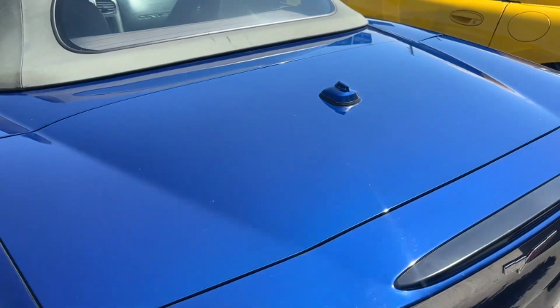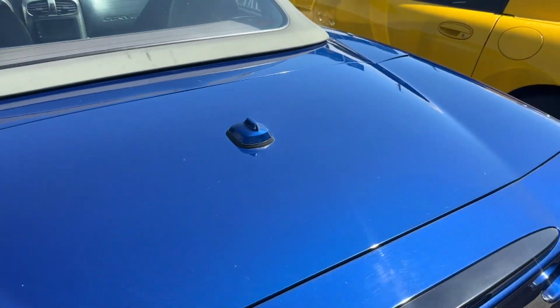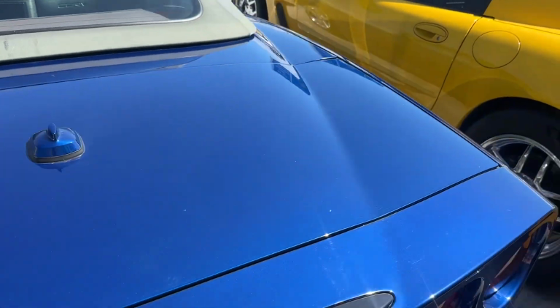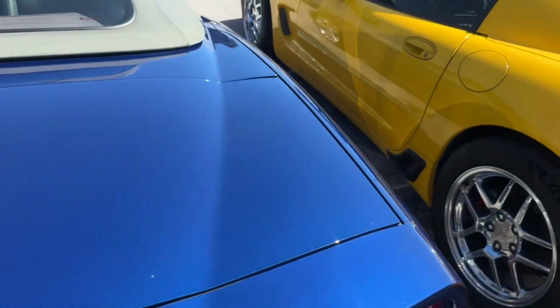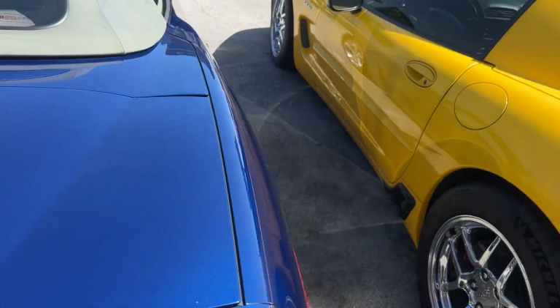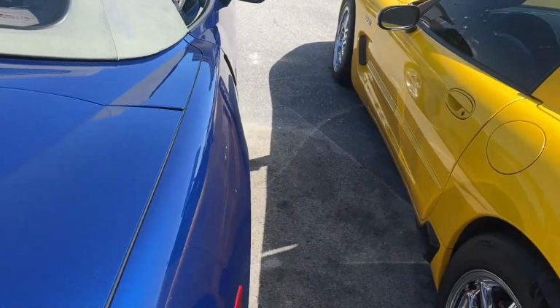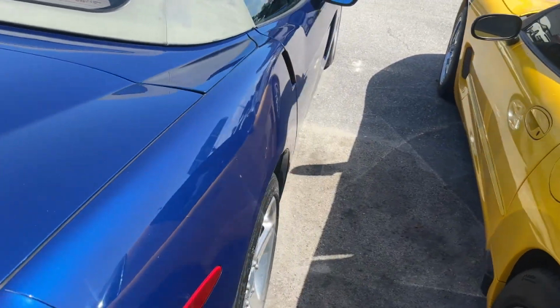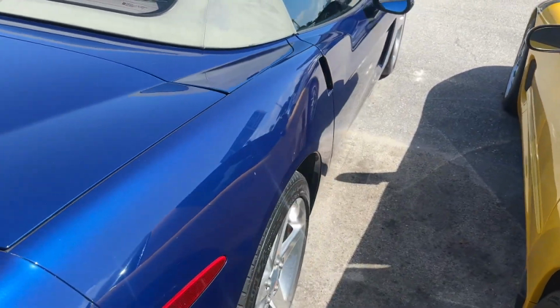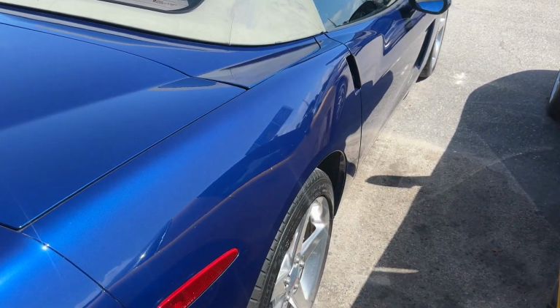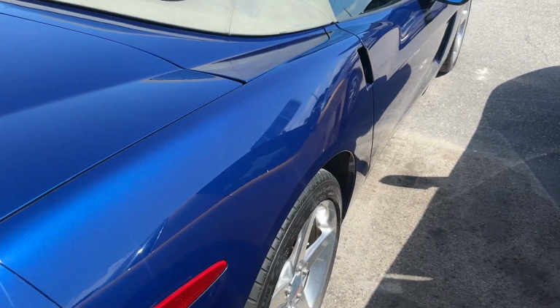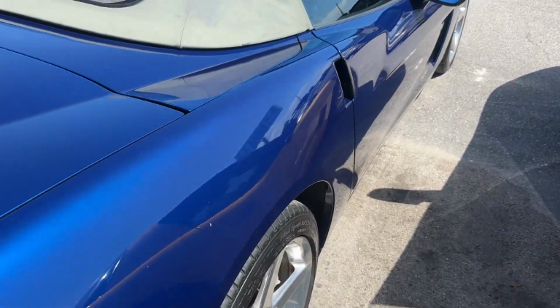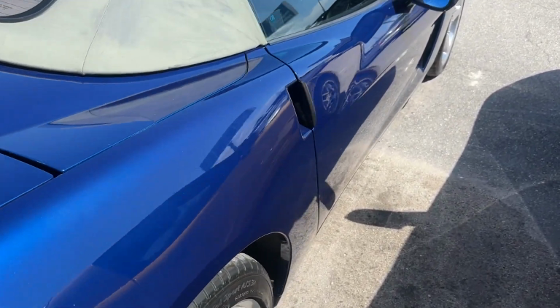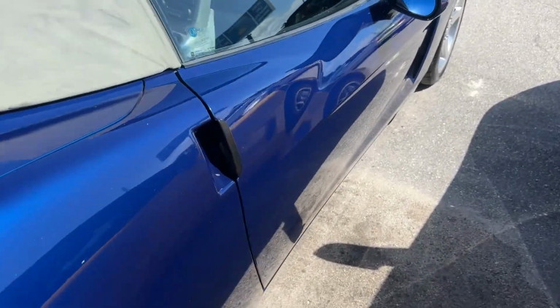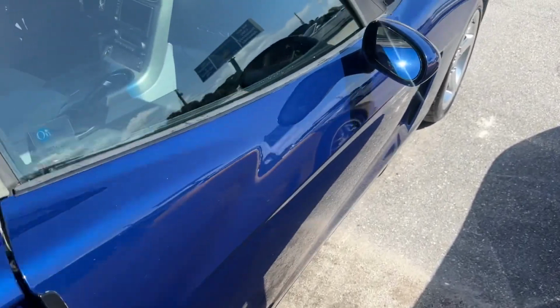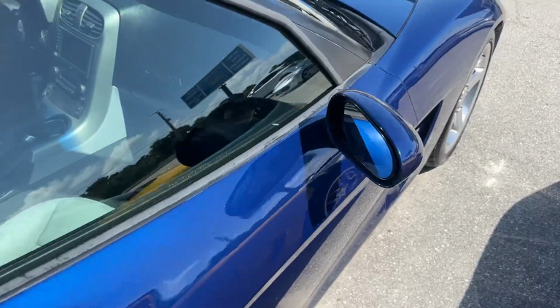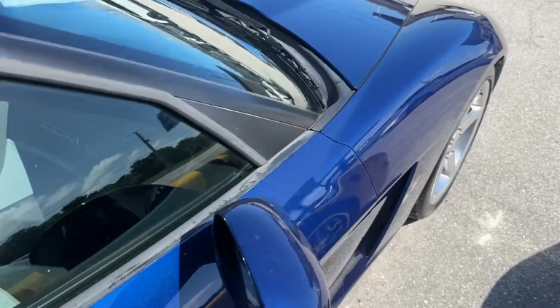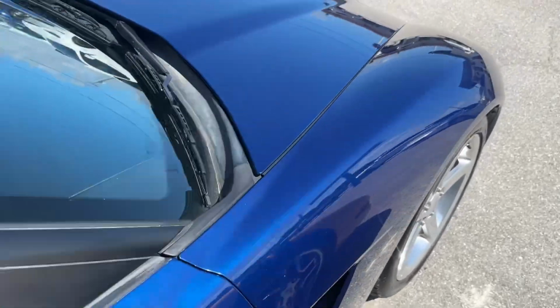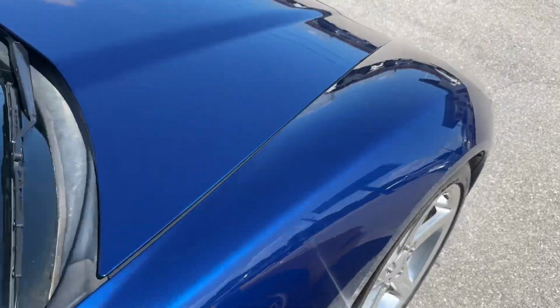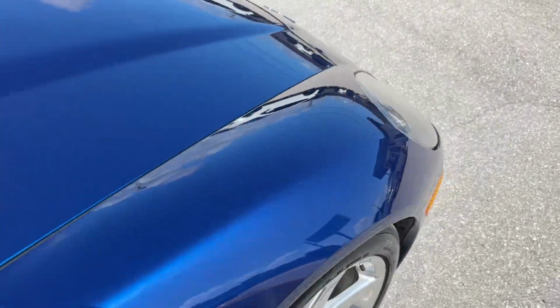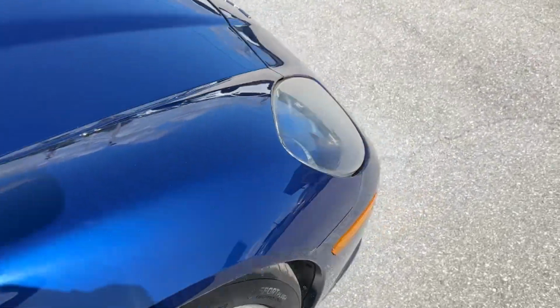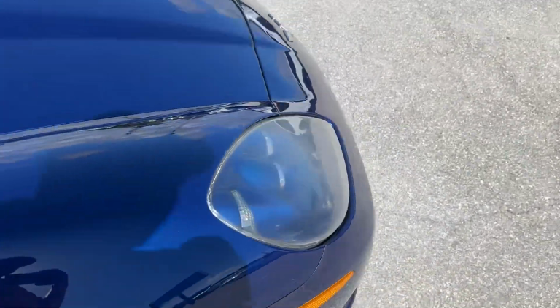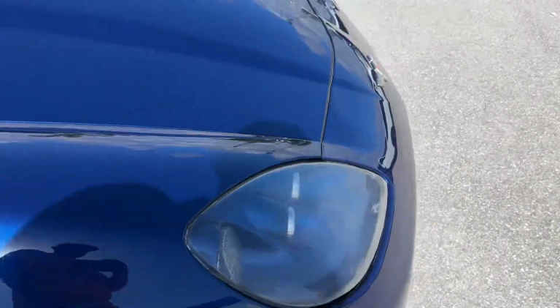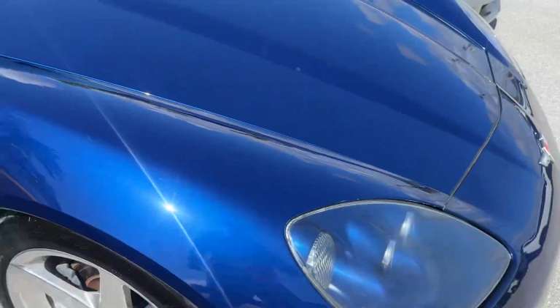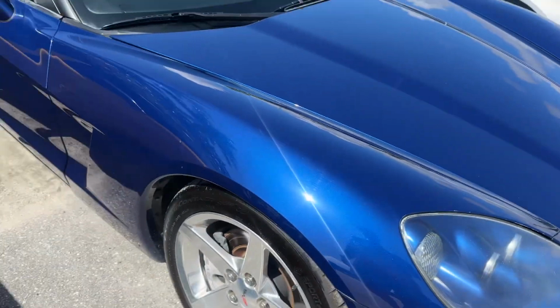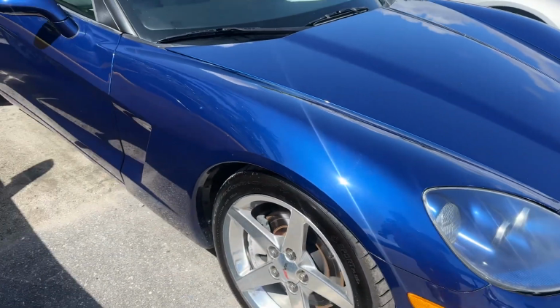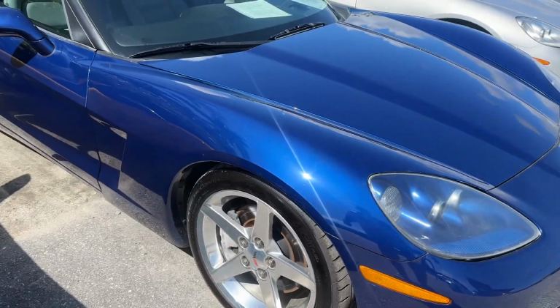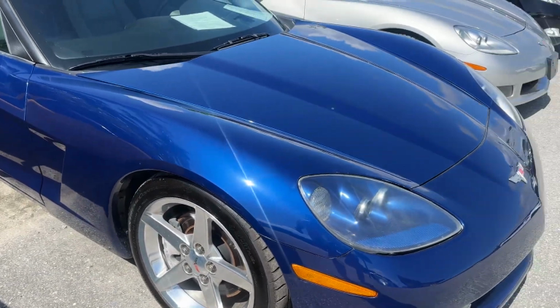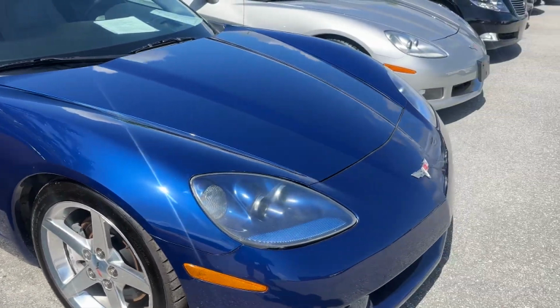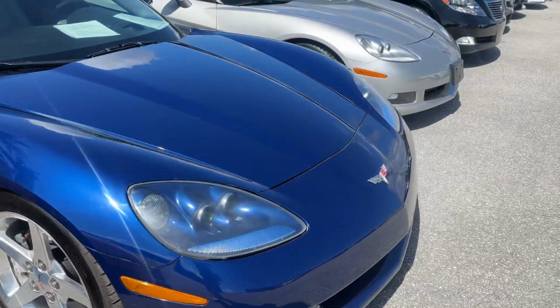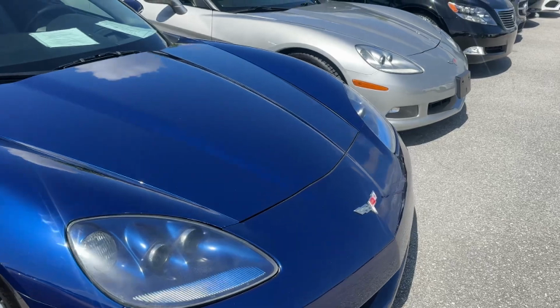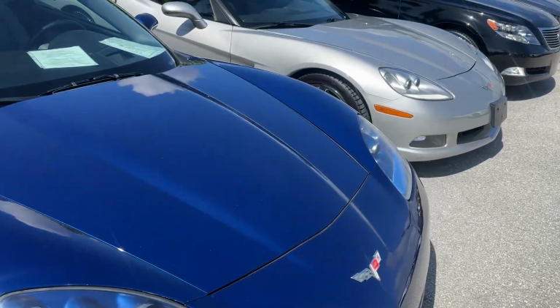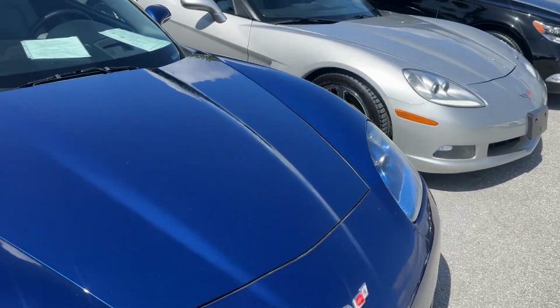This is Le Mans Blue with a gray top and a gray interior. We got new tires on the front, the rear tires are good, freshly serviced.